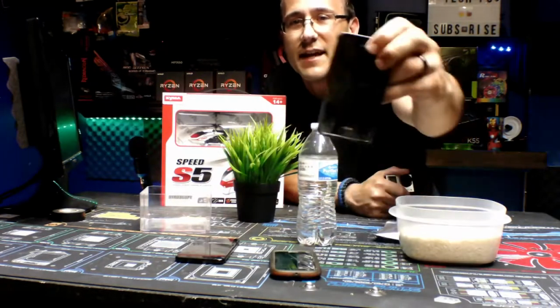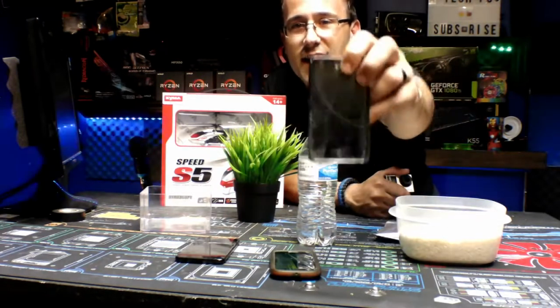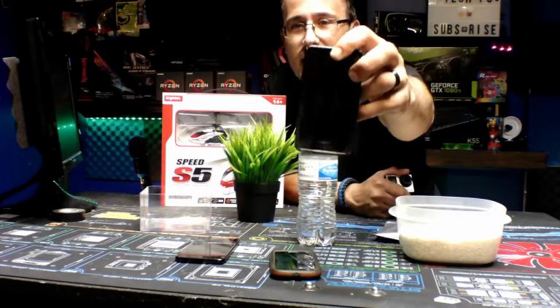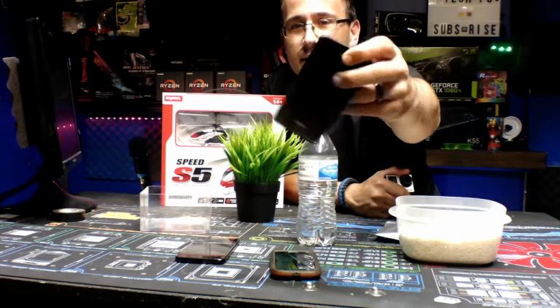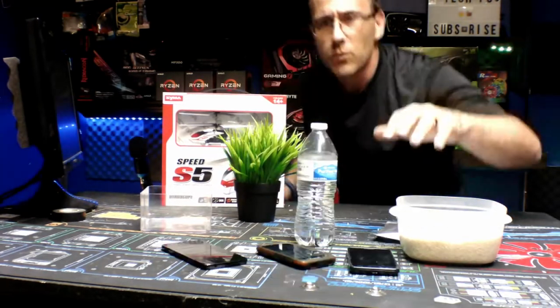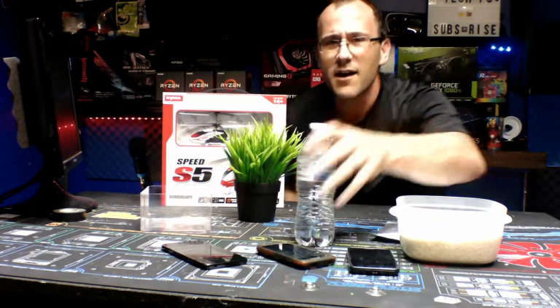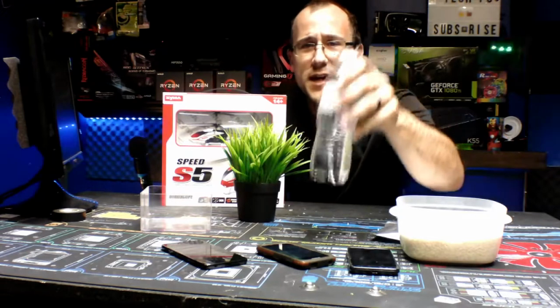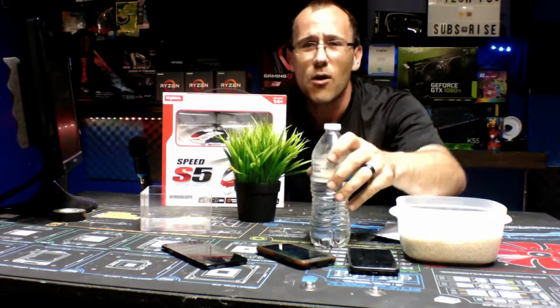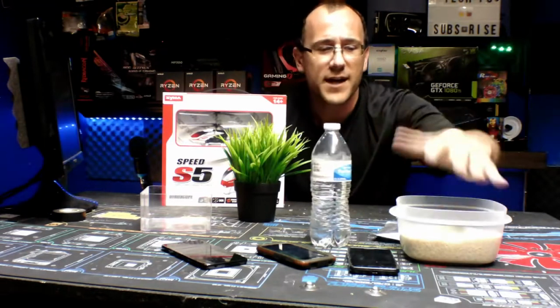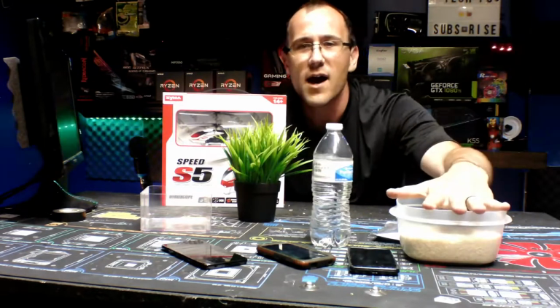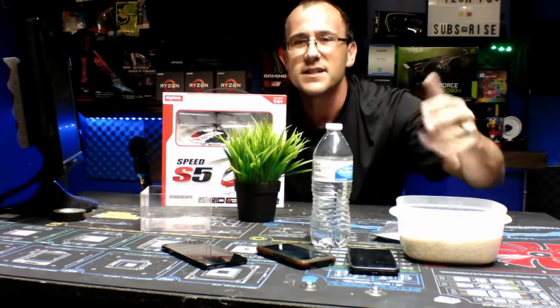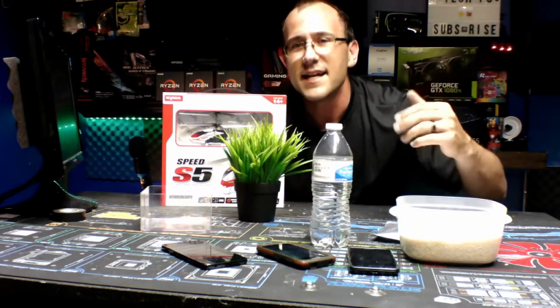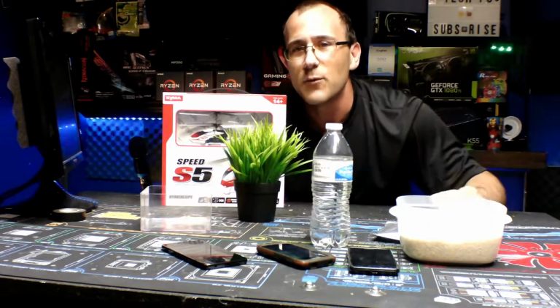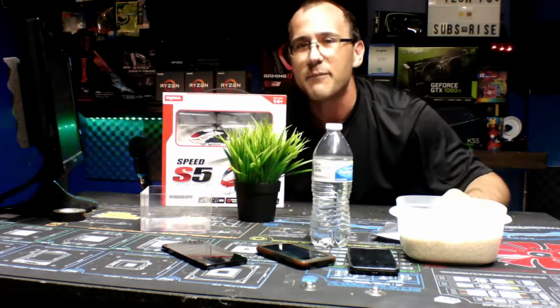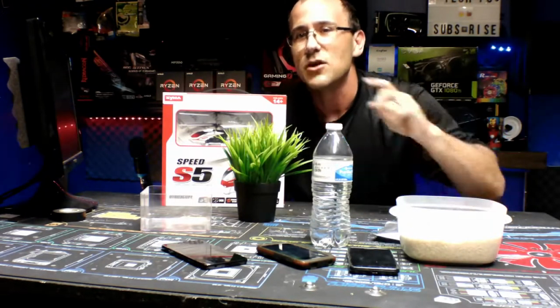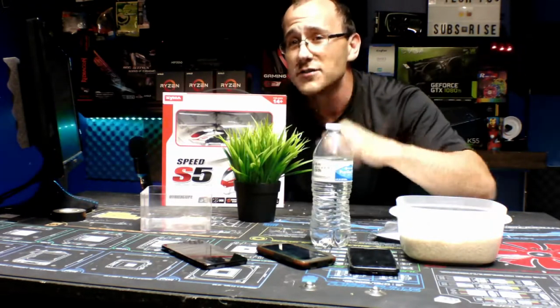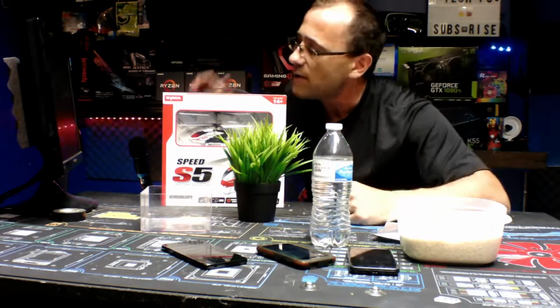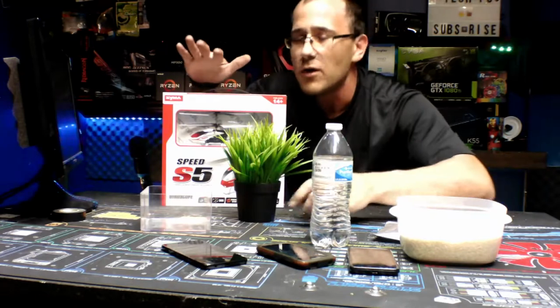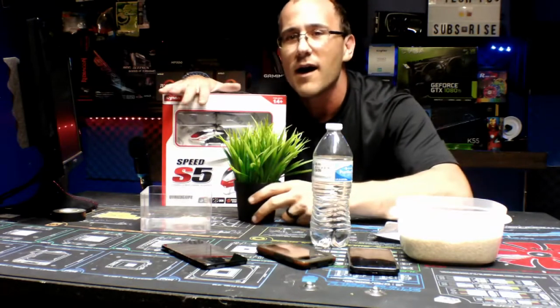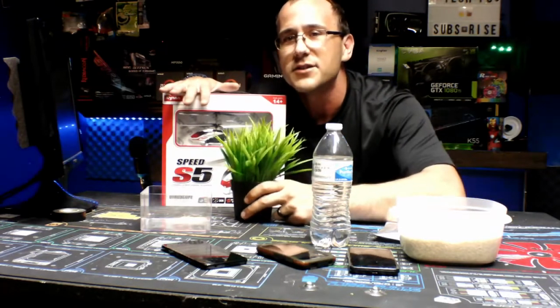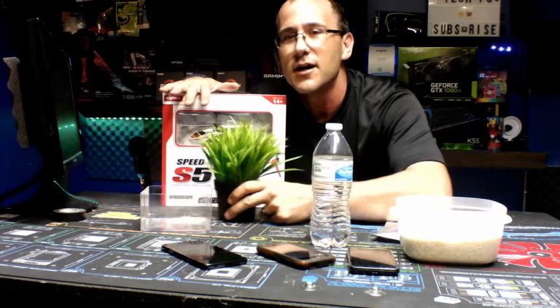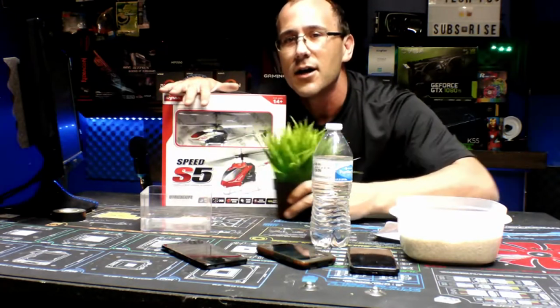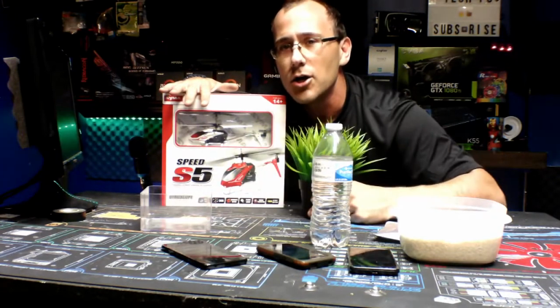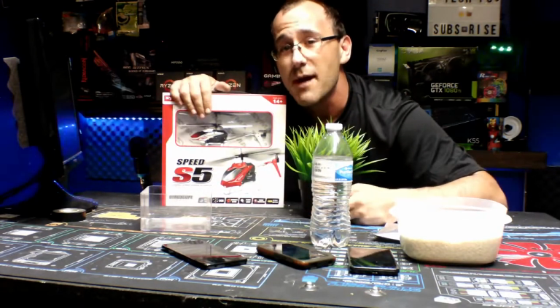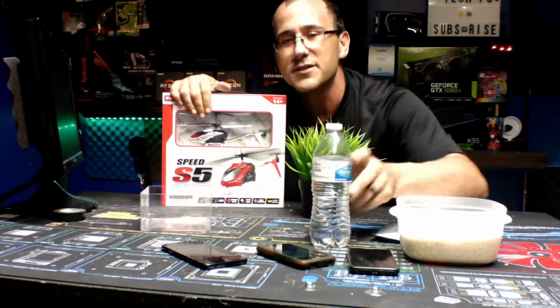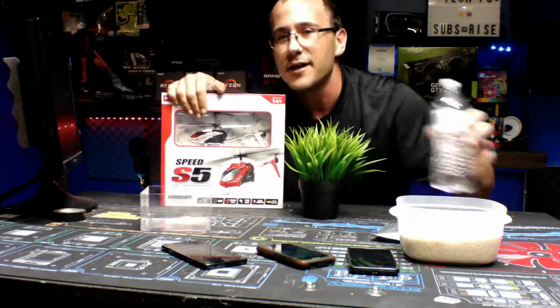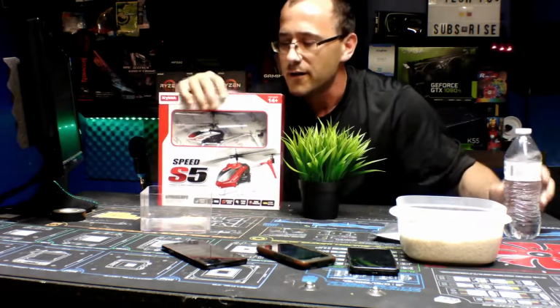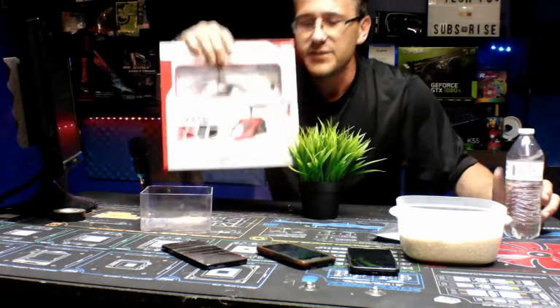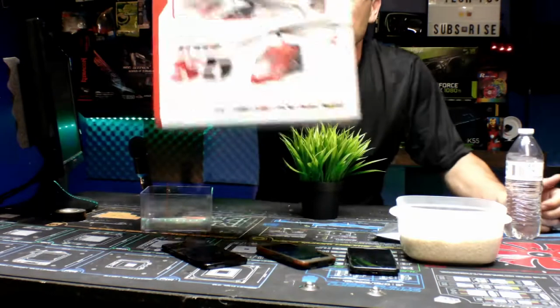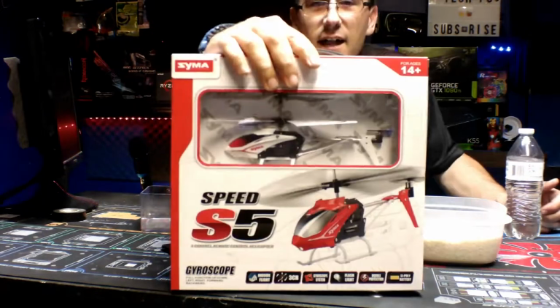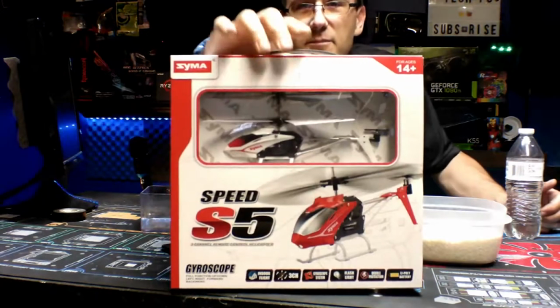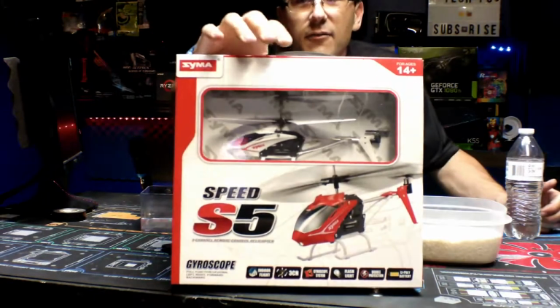We got our water, we got our rice — let's see what happens. Also, you may be wondering why this little chopper is sitting right here.